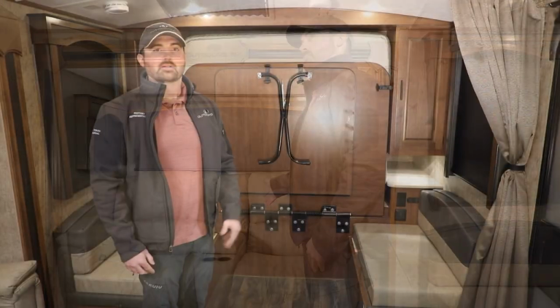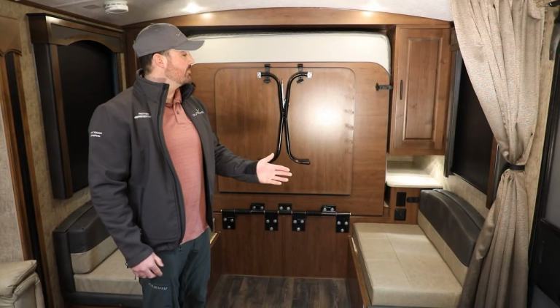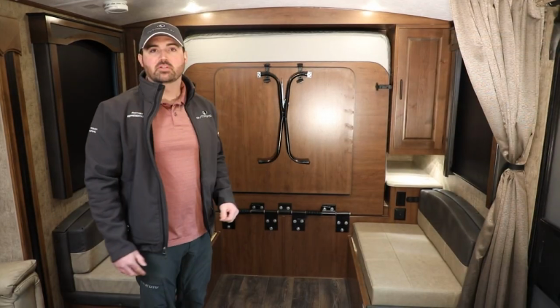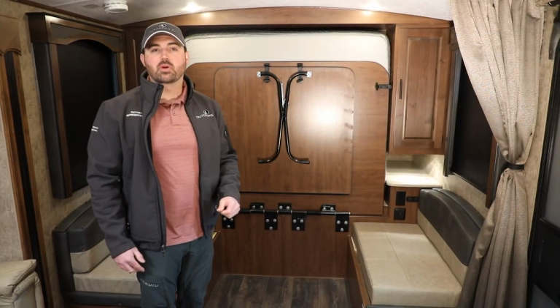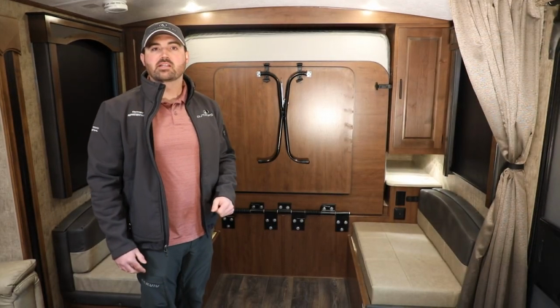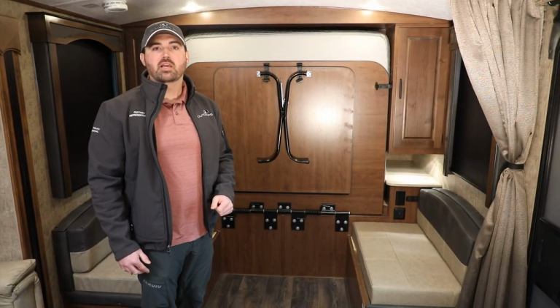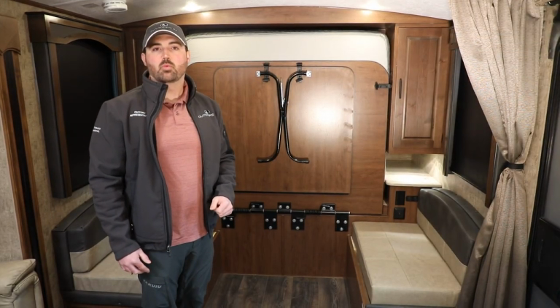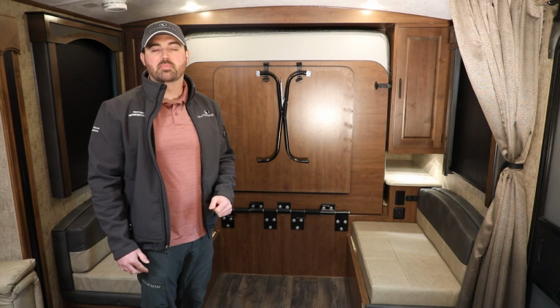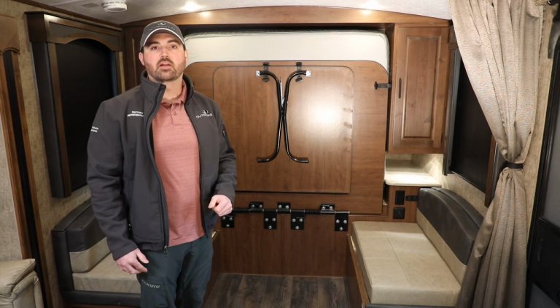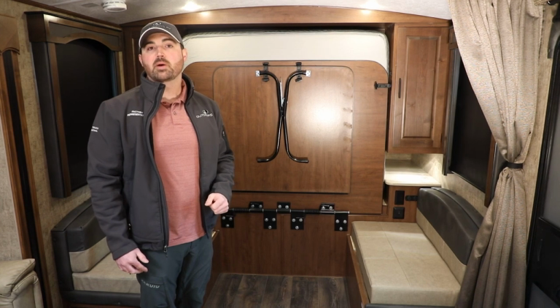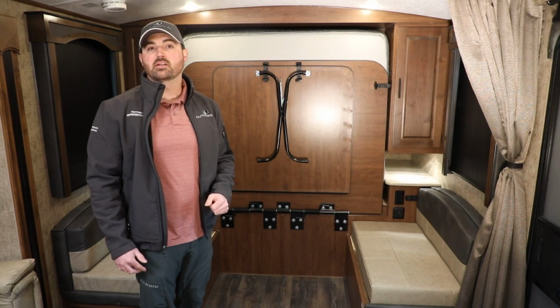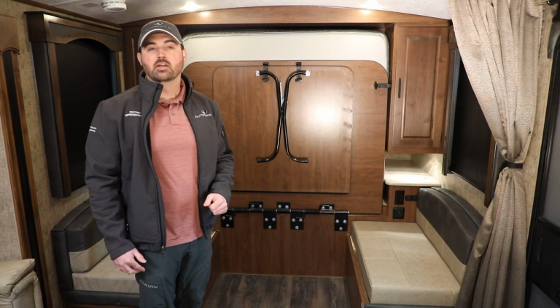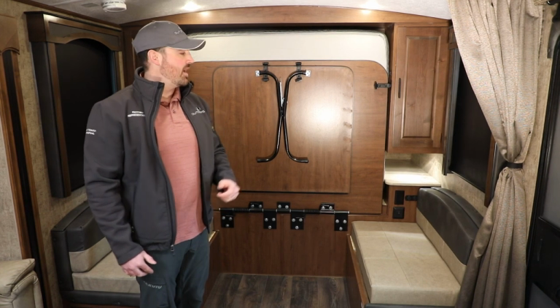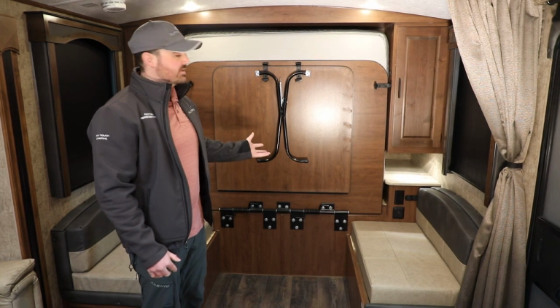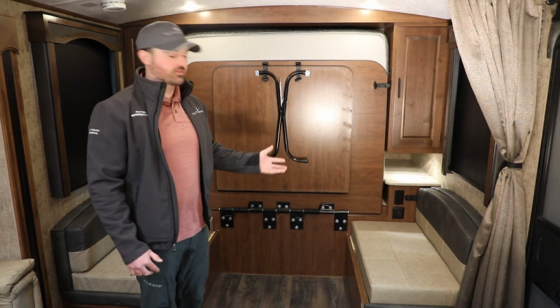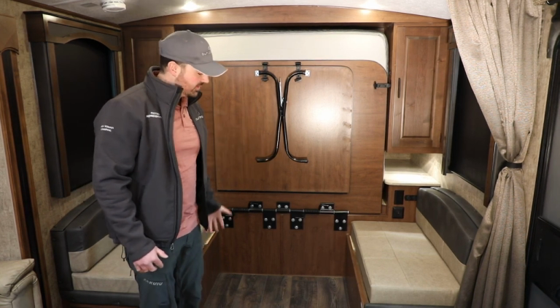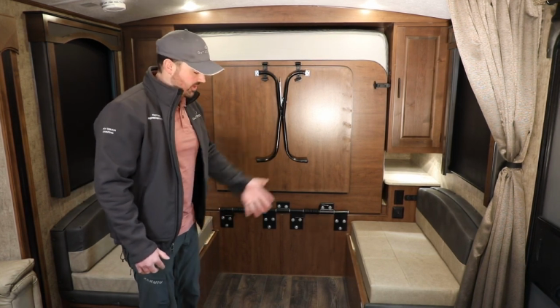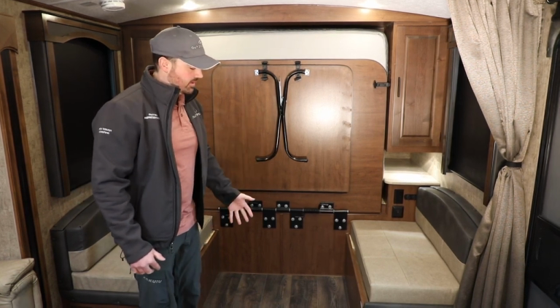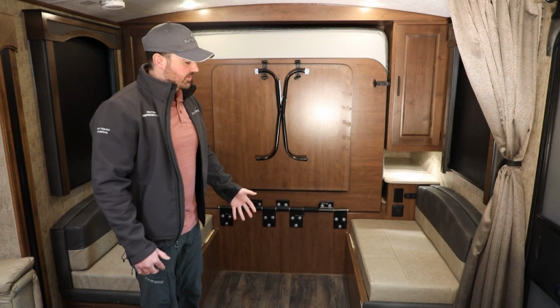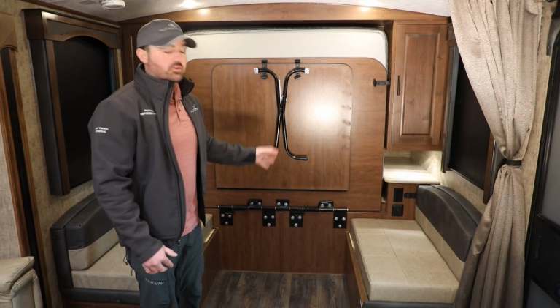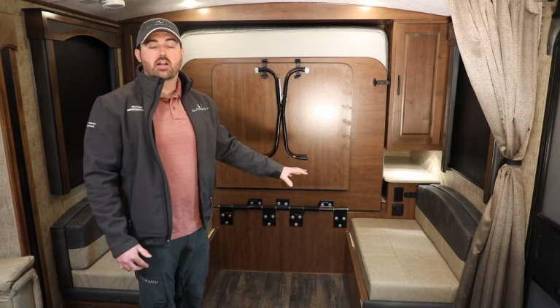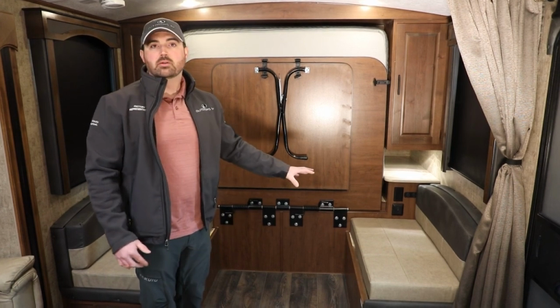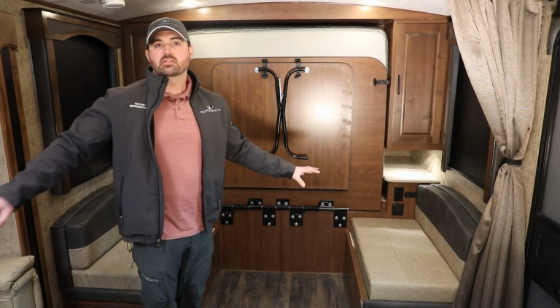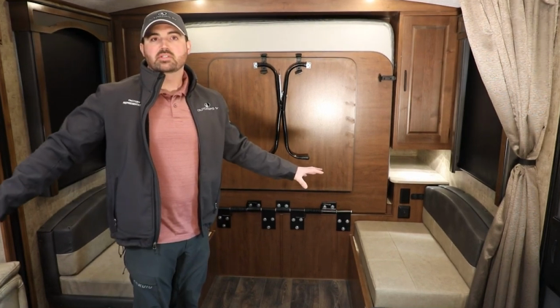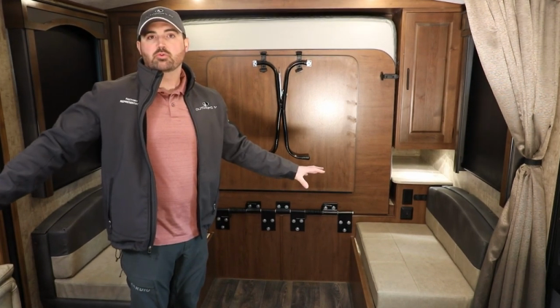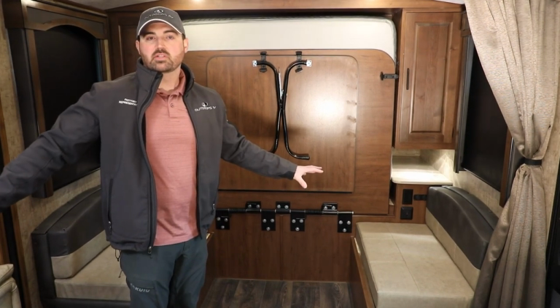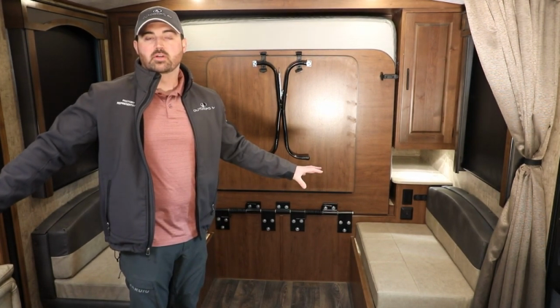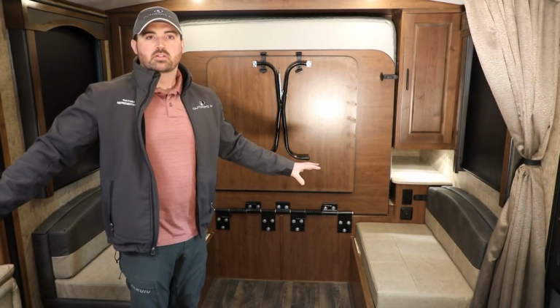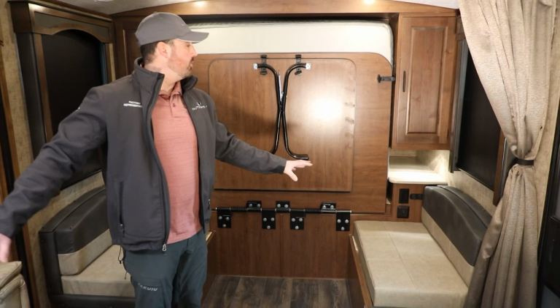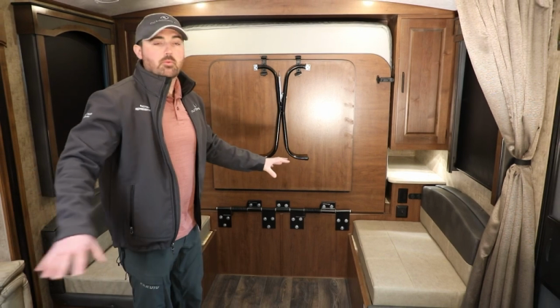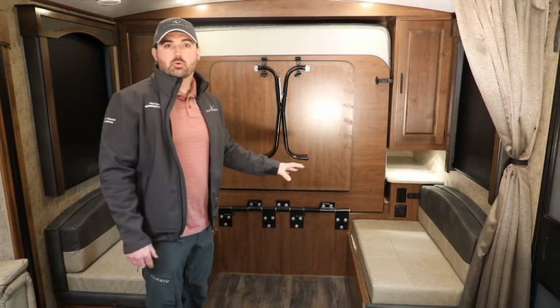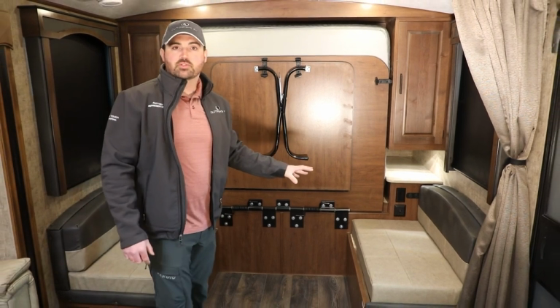Now let's take a moment to demonstrate the 19 MKS wall-in bed and 40x90 dinette. Having this allows for not only a storage area but an additional seating area, plus the theater seating or tri-fold sleeper sofa. We'll do a quick demonstration now.